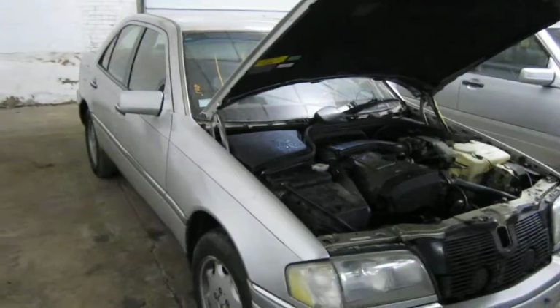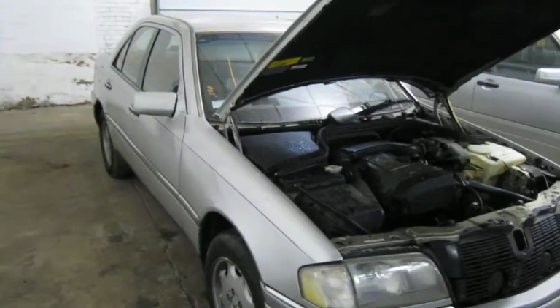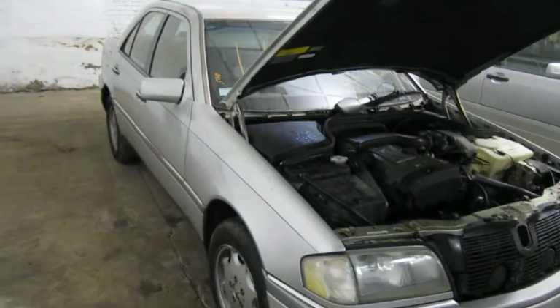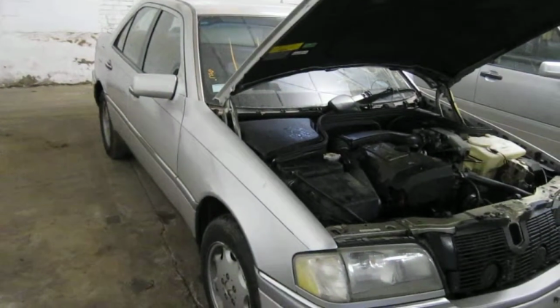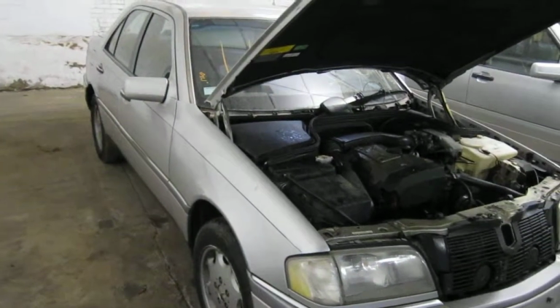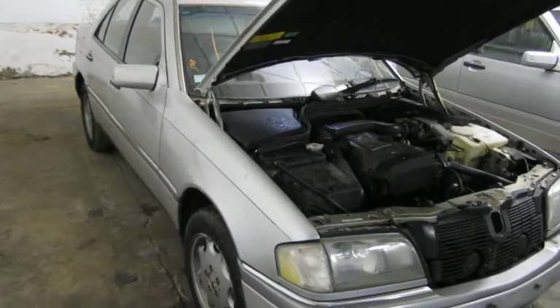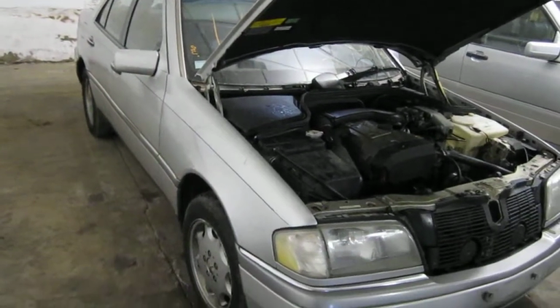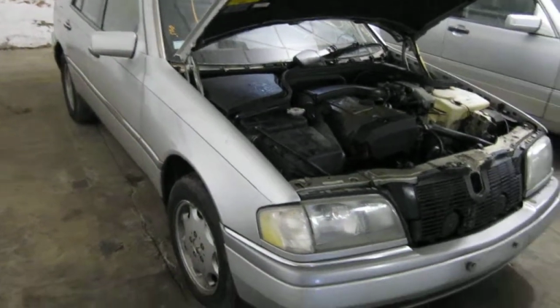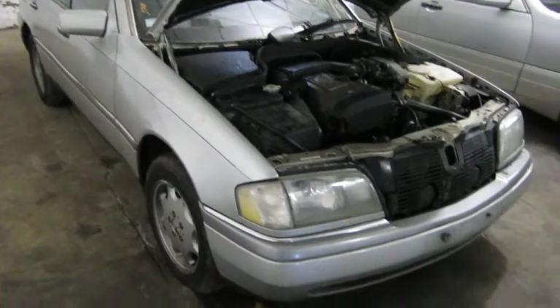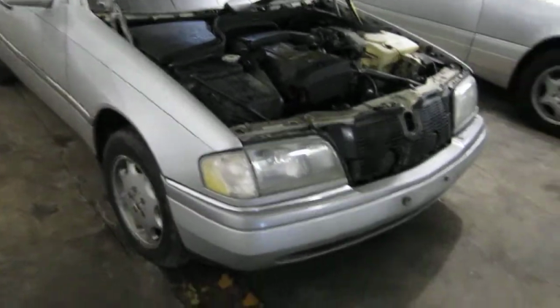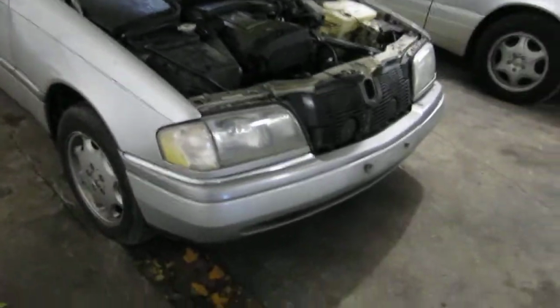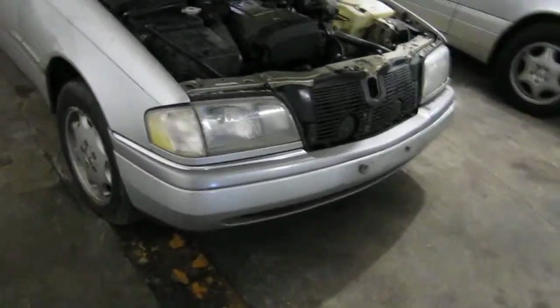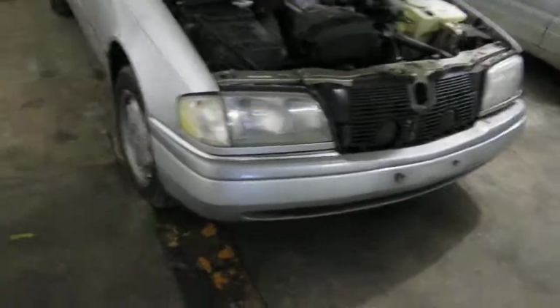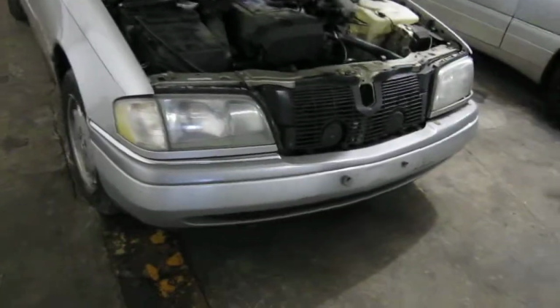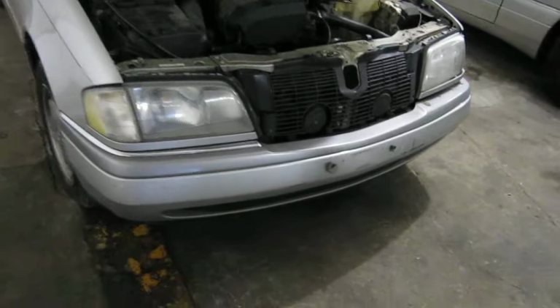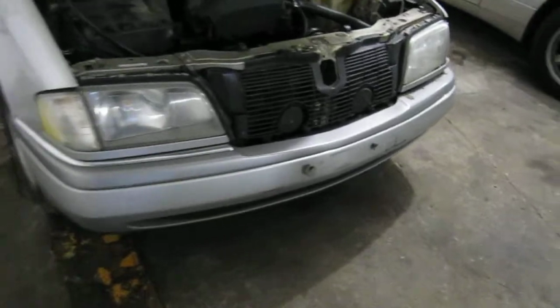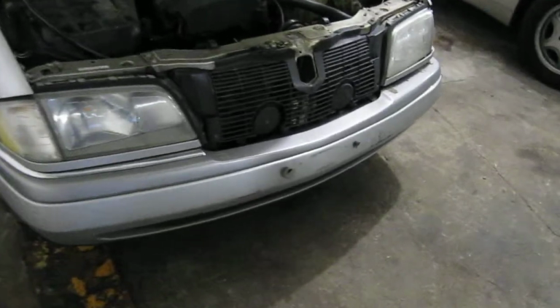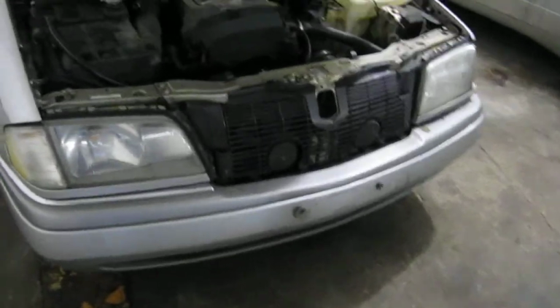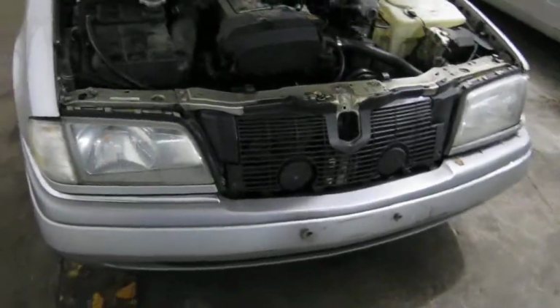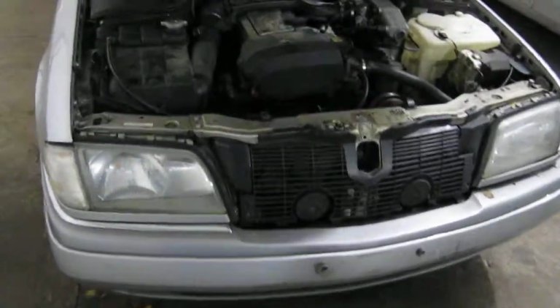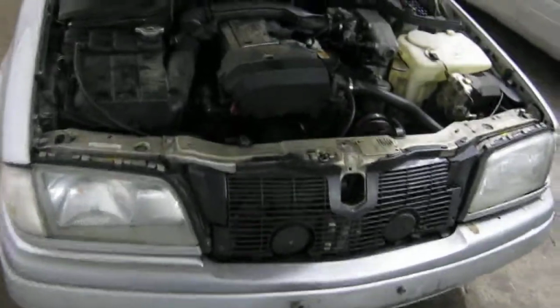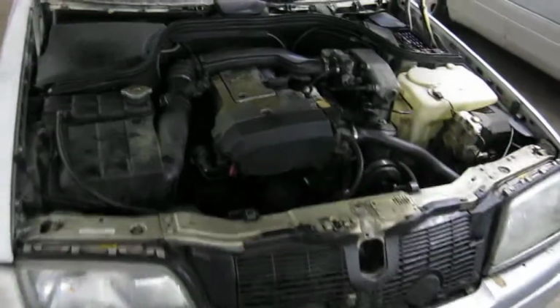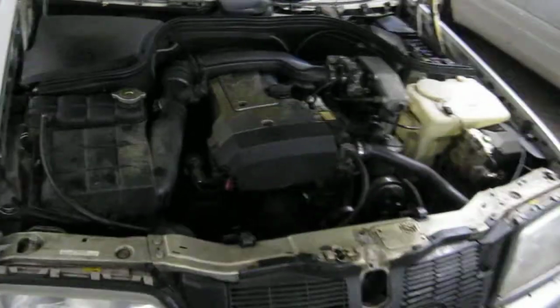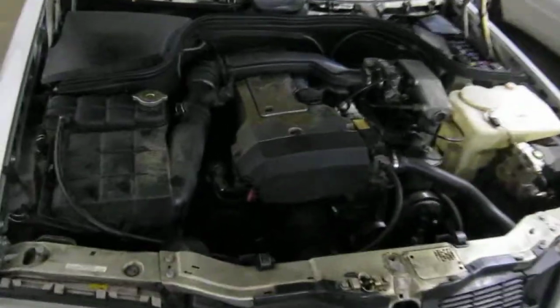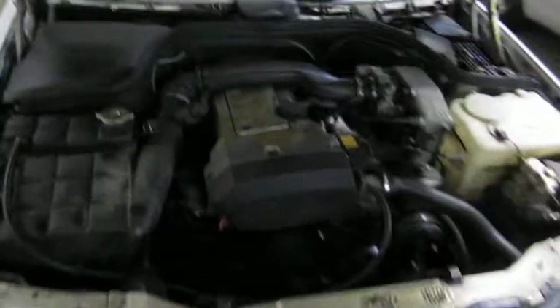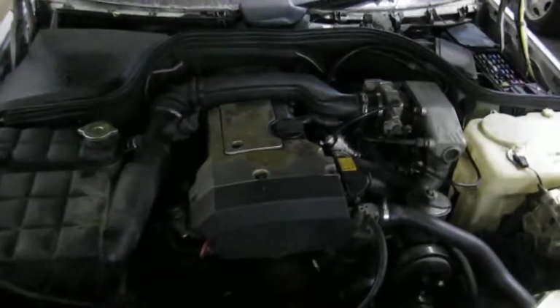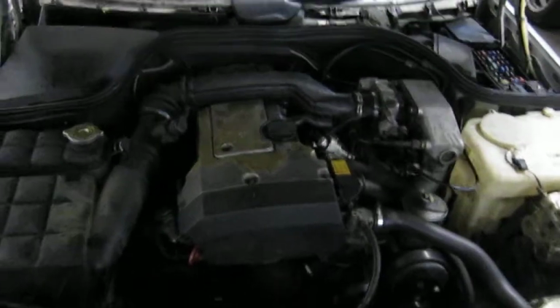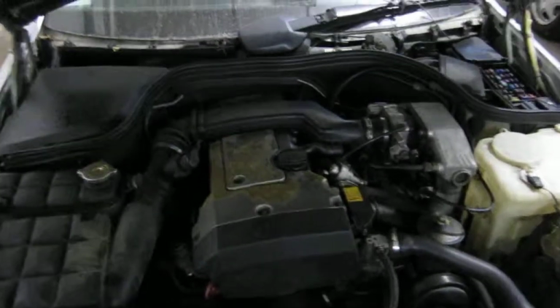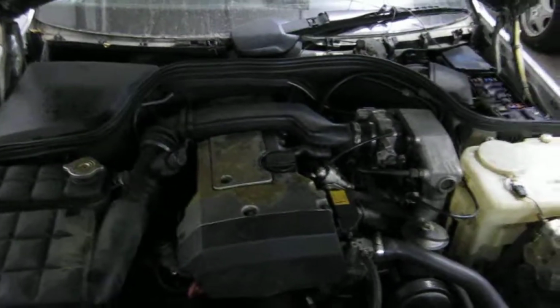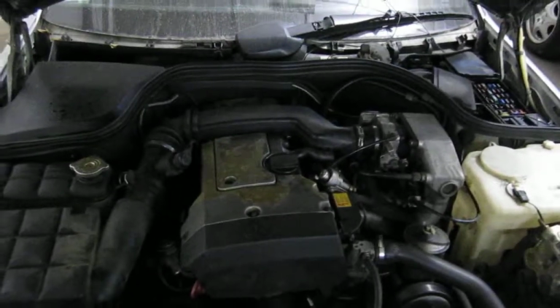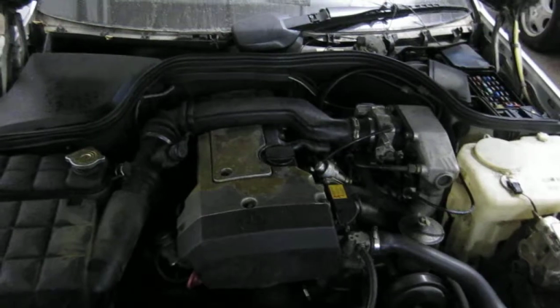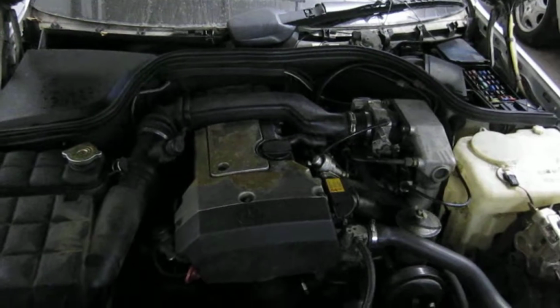Hello and welcome to Tom's Foreign Auto Parts video portion of our inventory. Here we have a 1995 Mercedes, this is a C220 model.